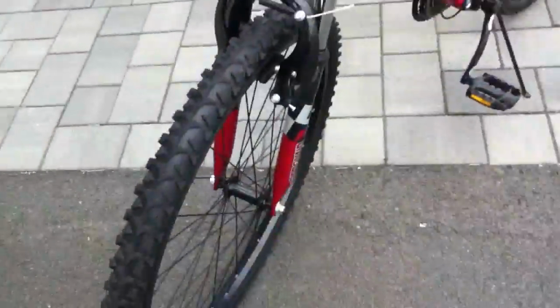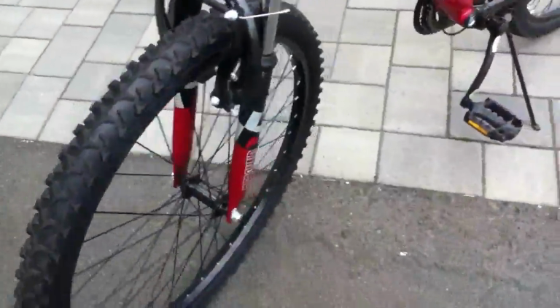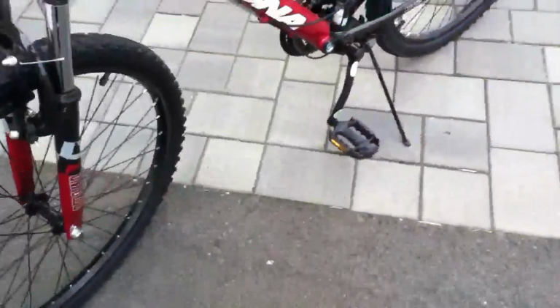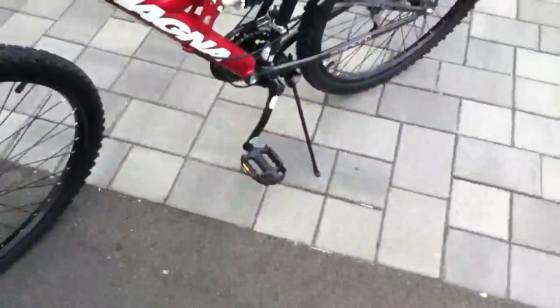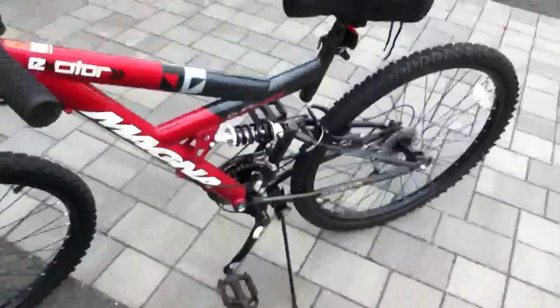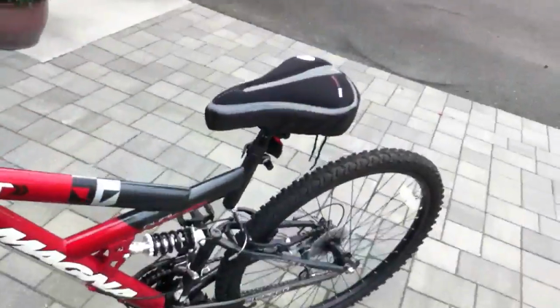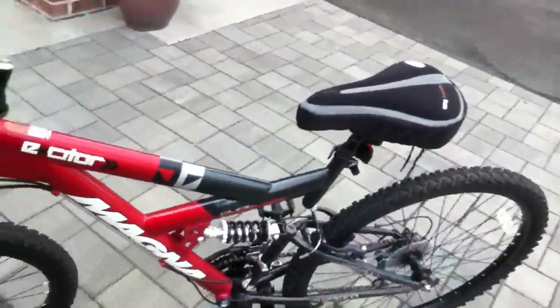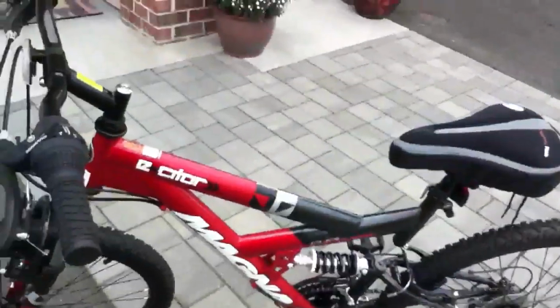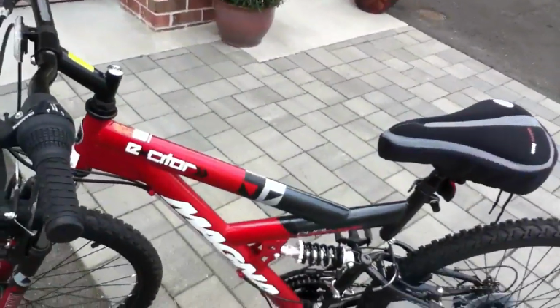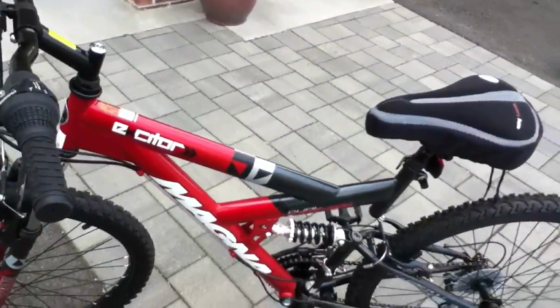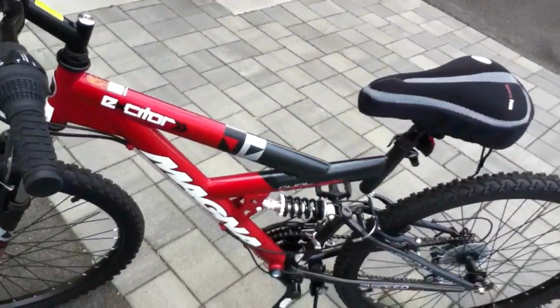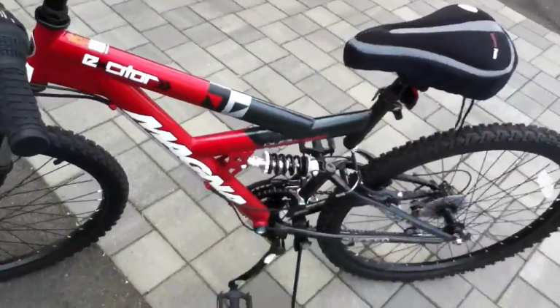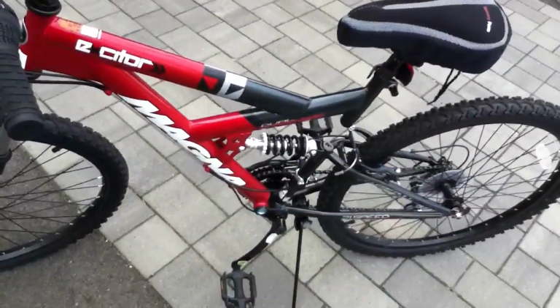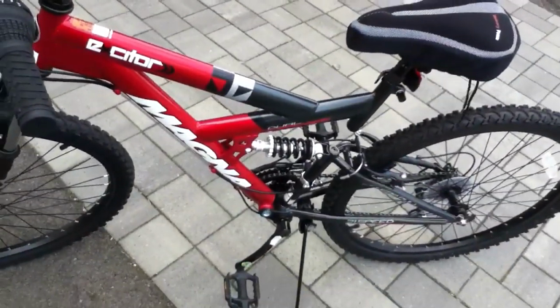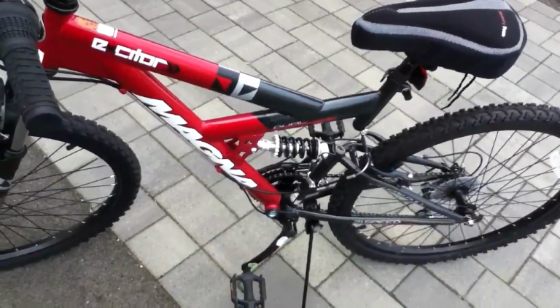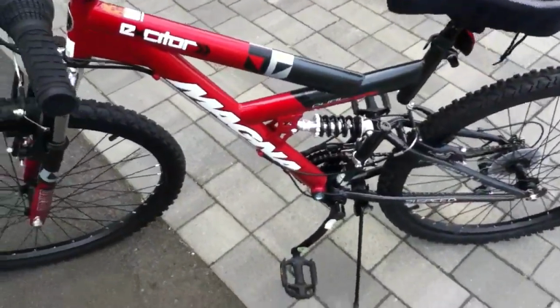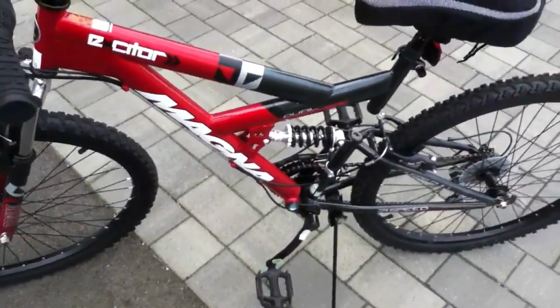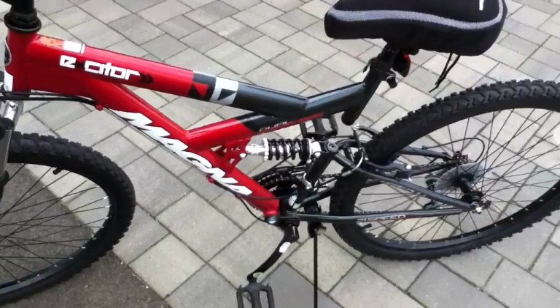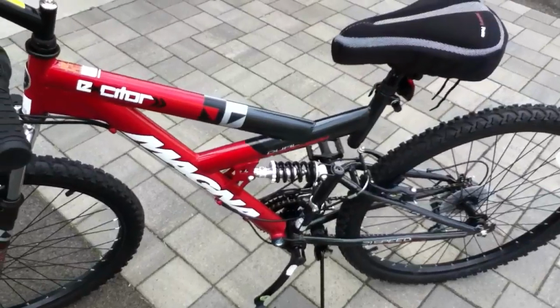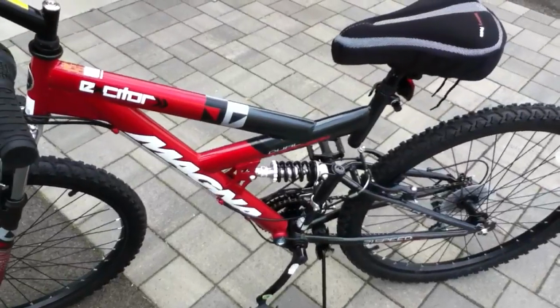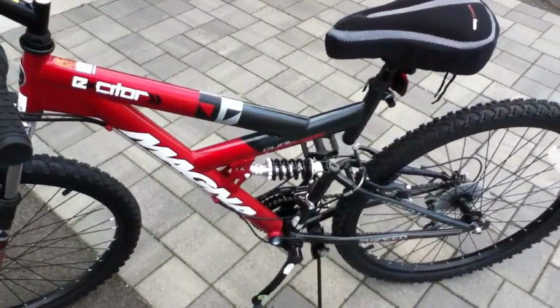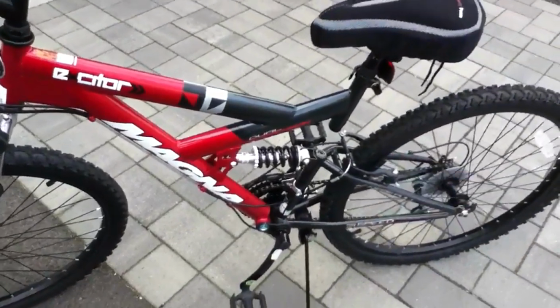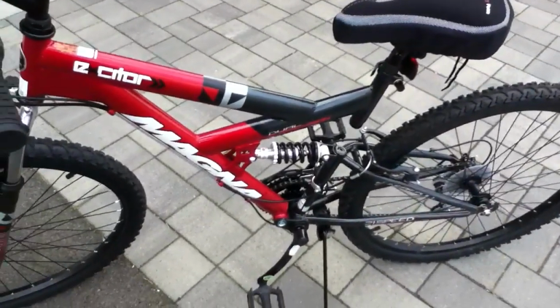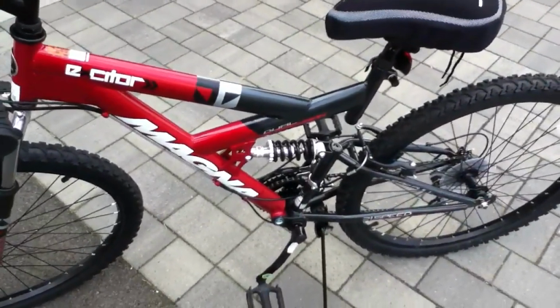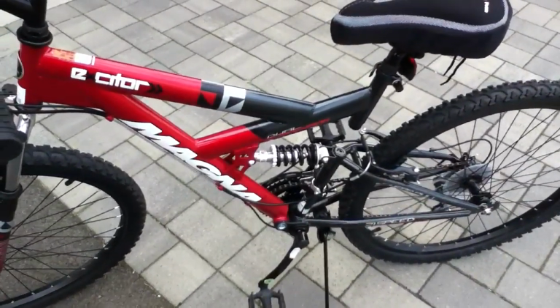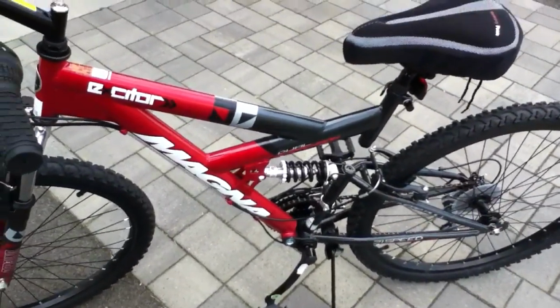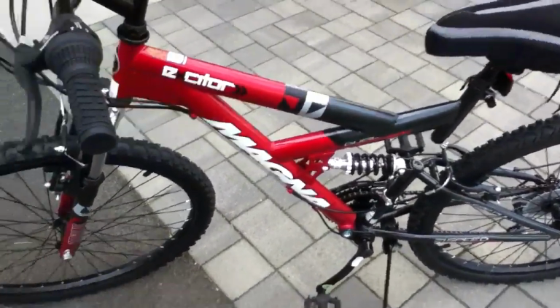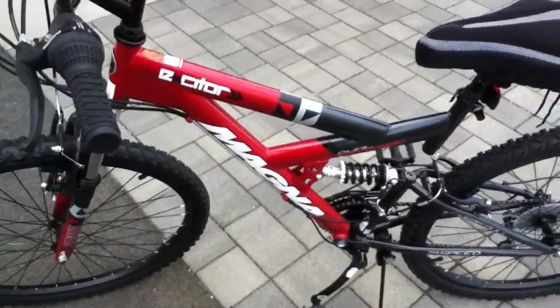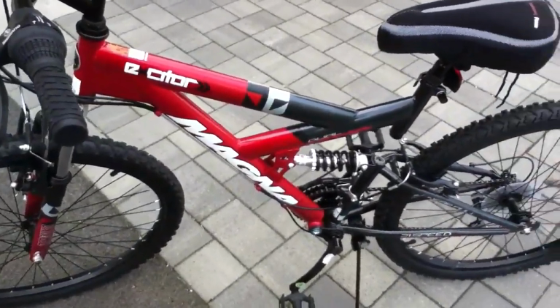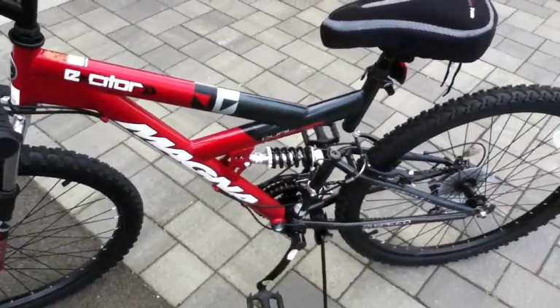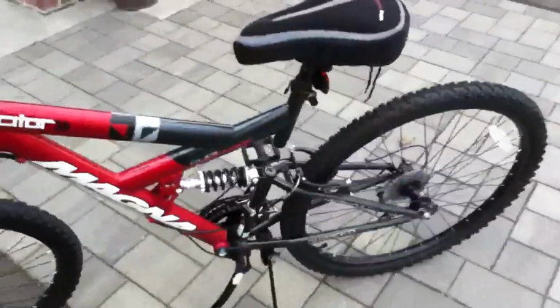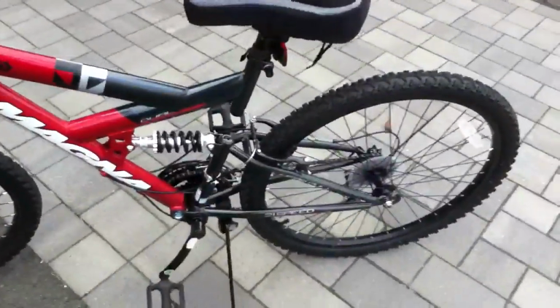The pedals are all tight and all that. I'll say this is 10 times better than my old Avigo bike. Just don't buy that bike — this is a better bike.